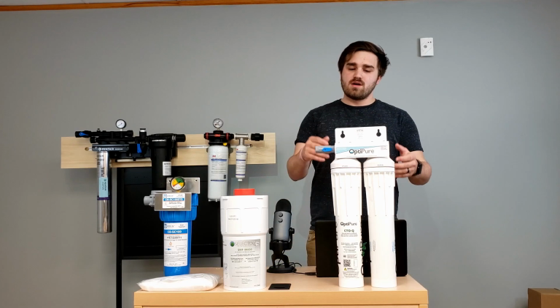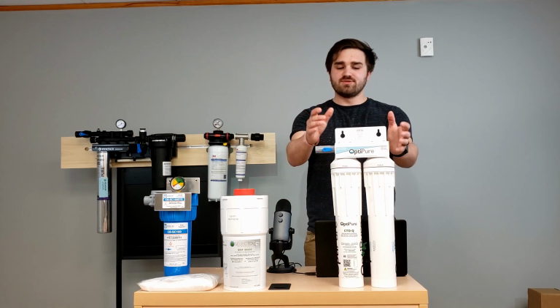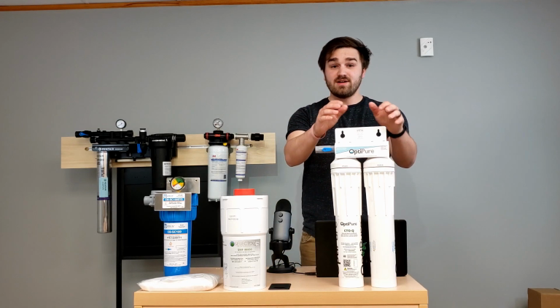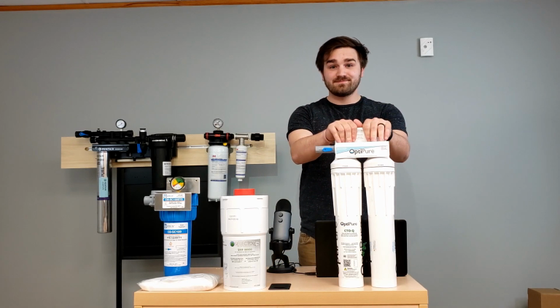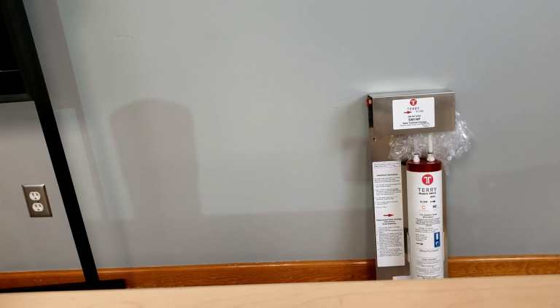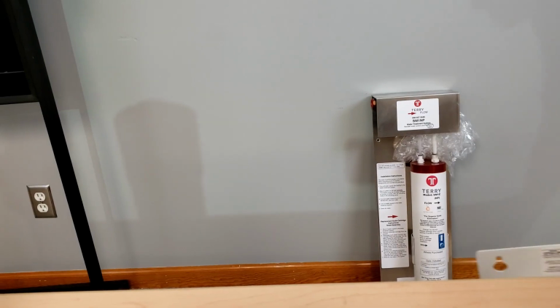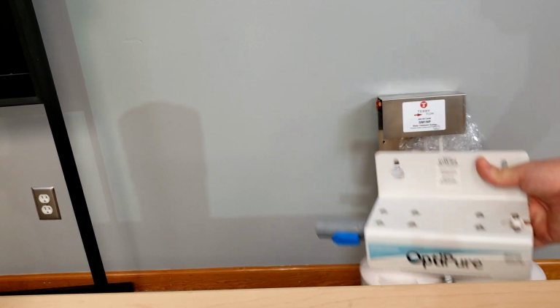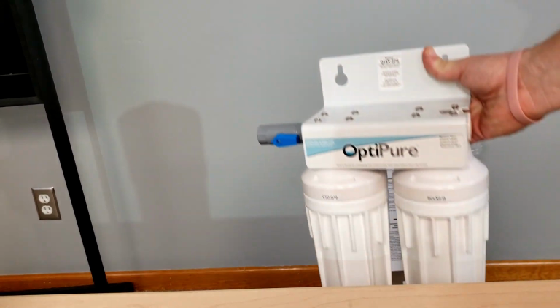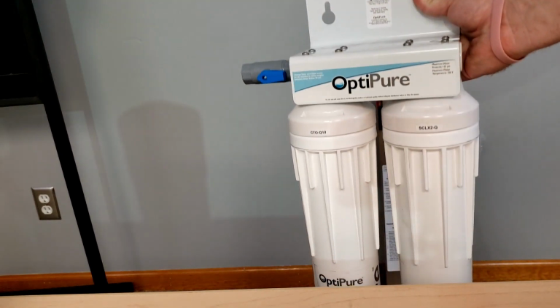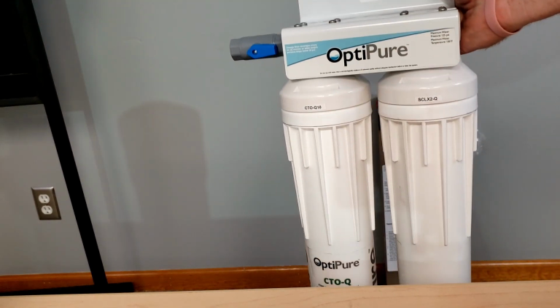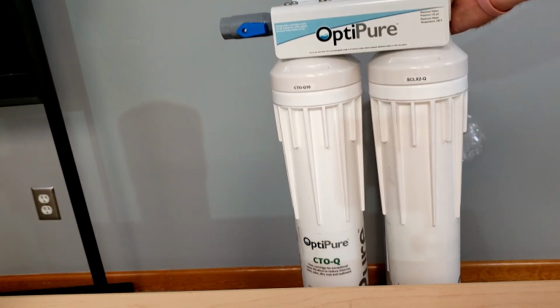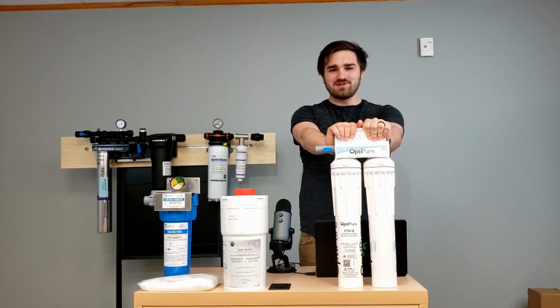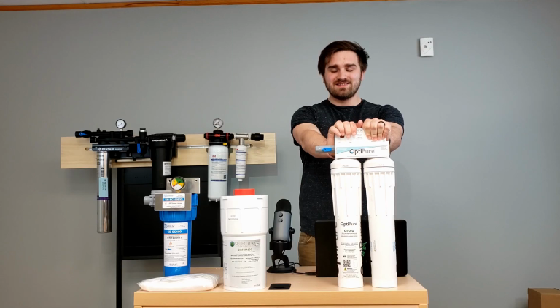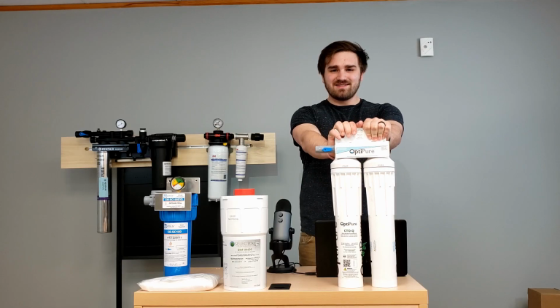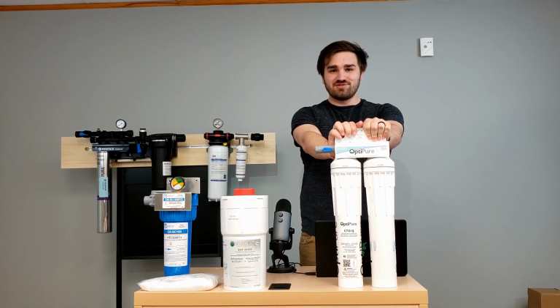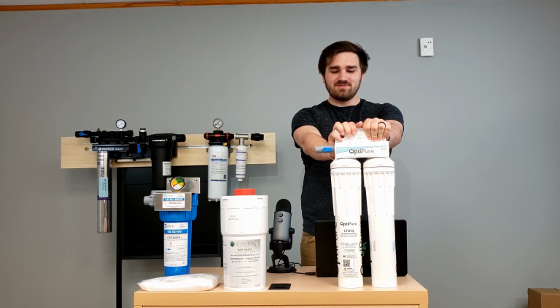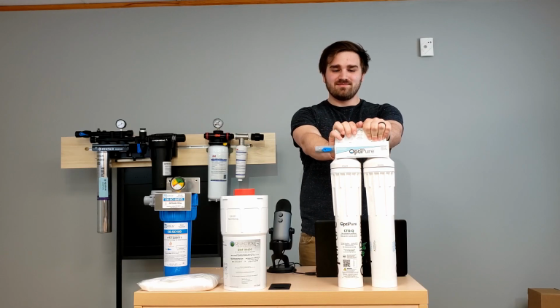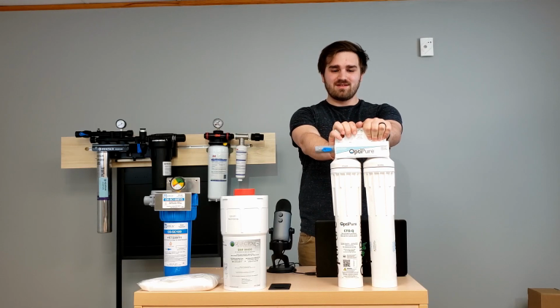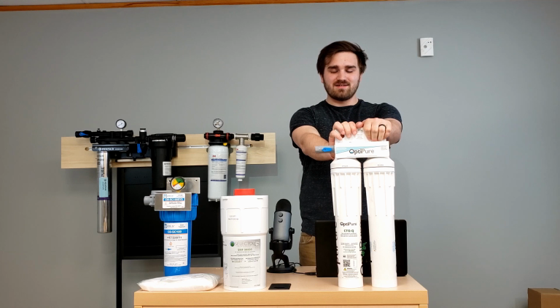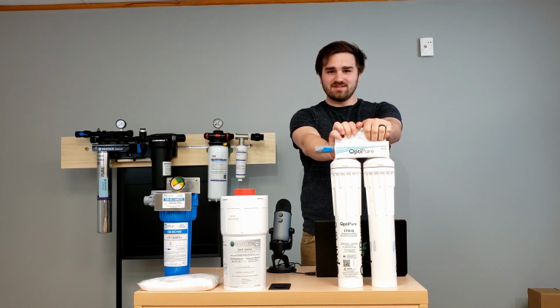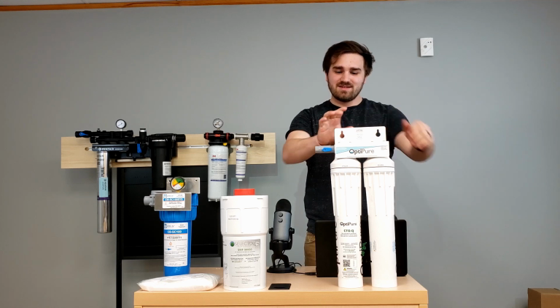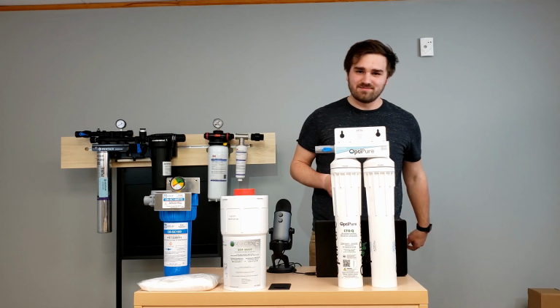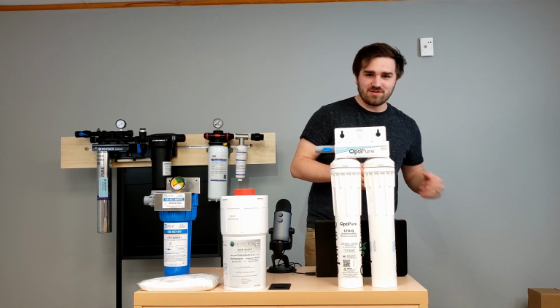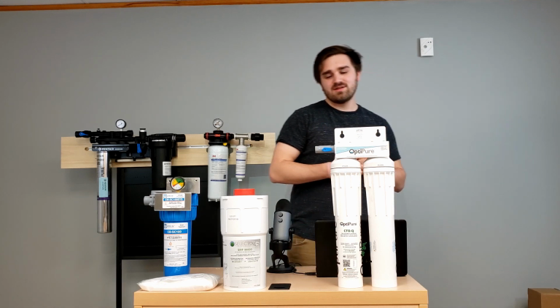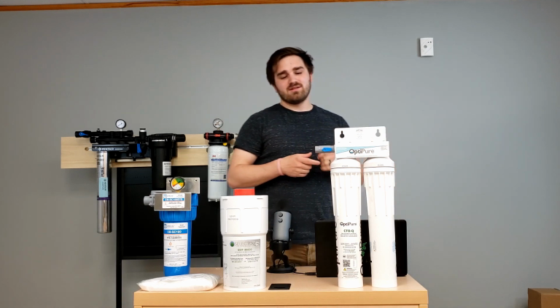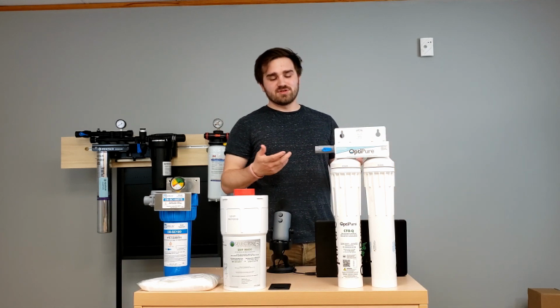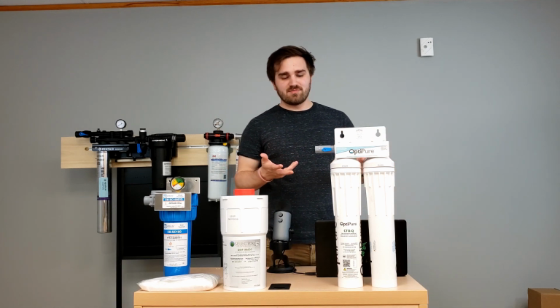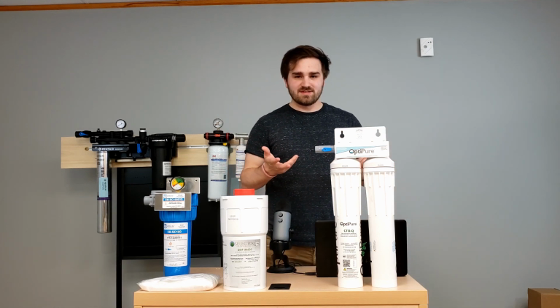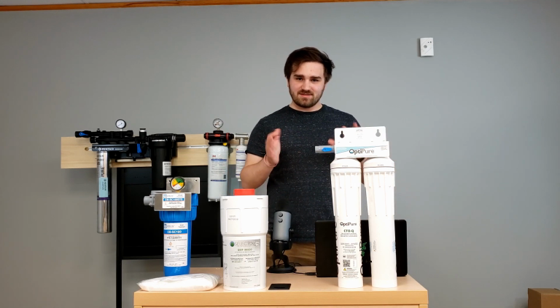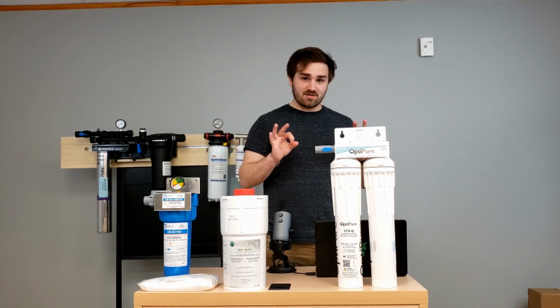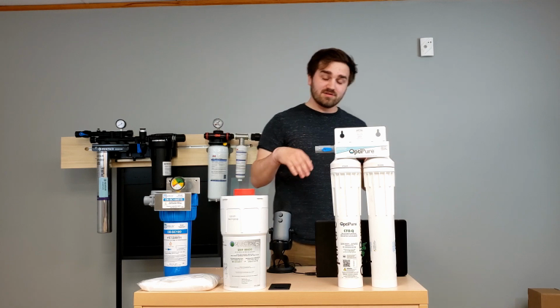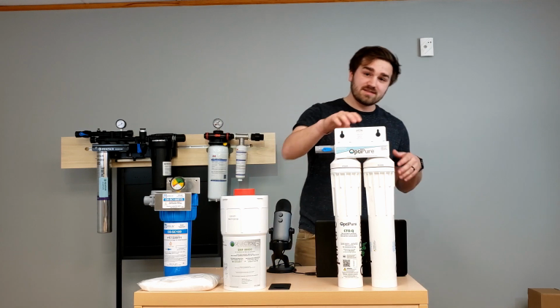This one over here is Optipure — you all know them. They're on Blodgetts, Alto Shams, and Clevelands, to name a few. Those are the recommended filters. Great filter system.